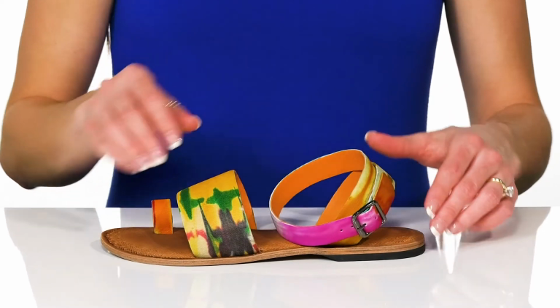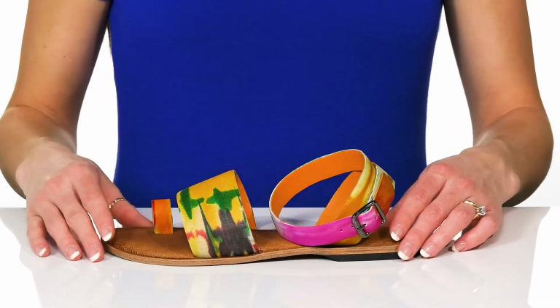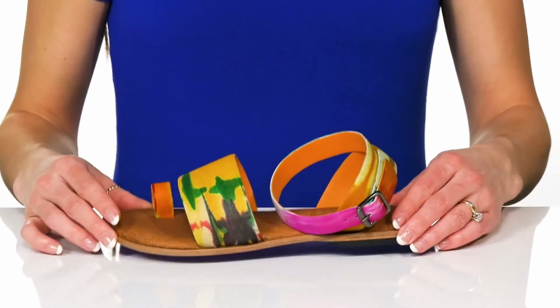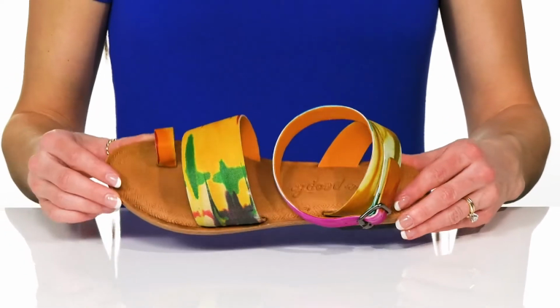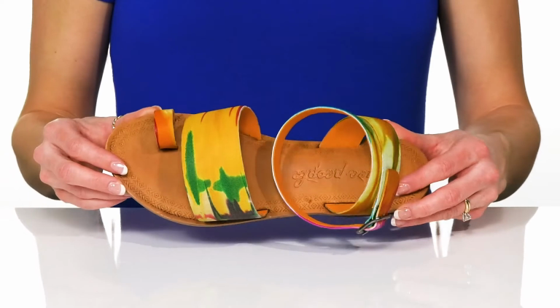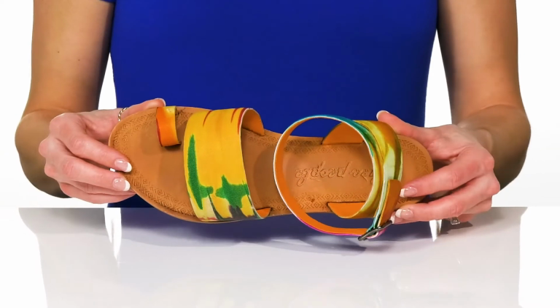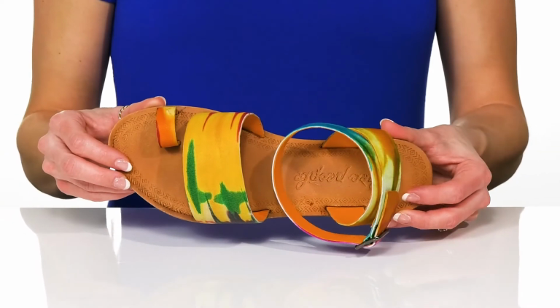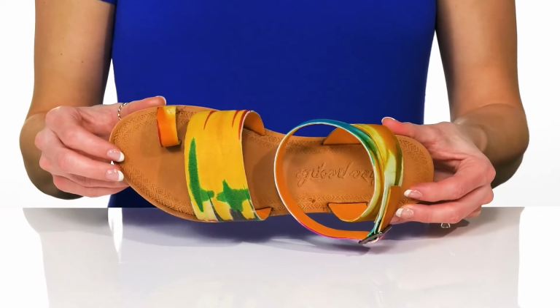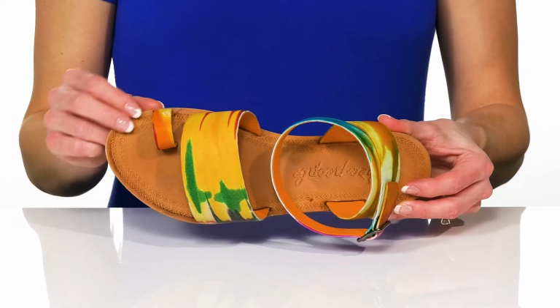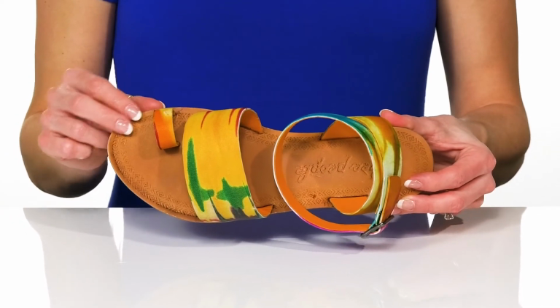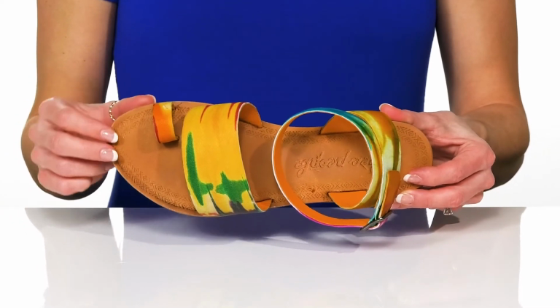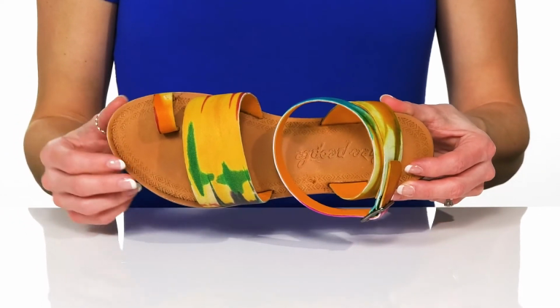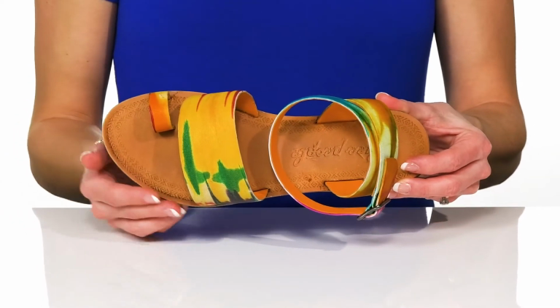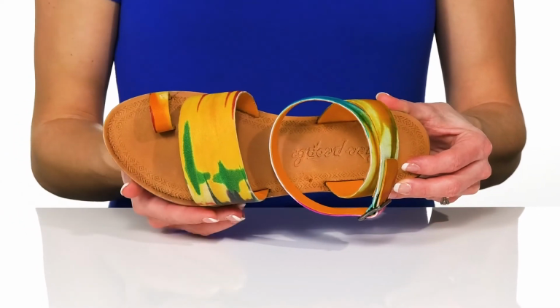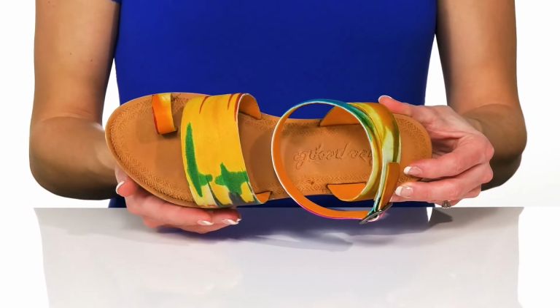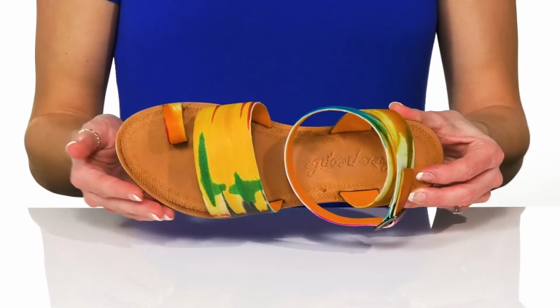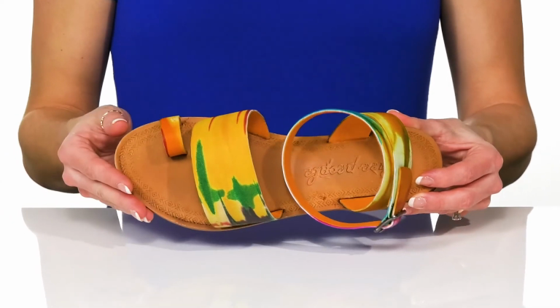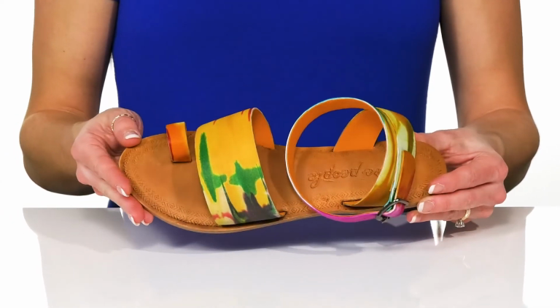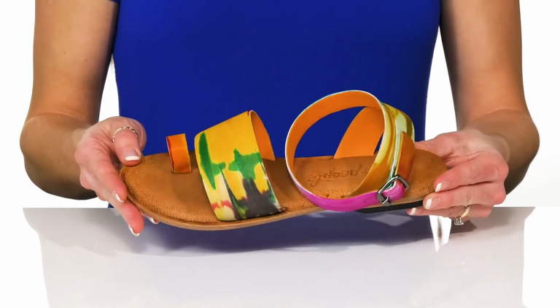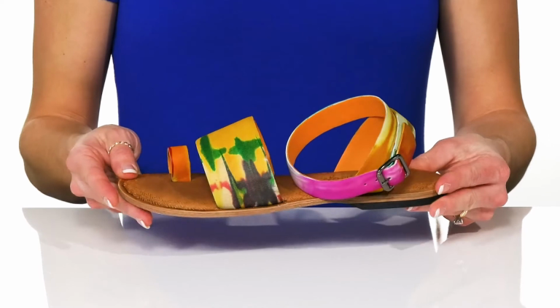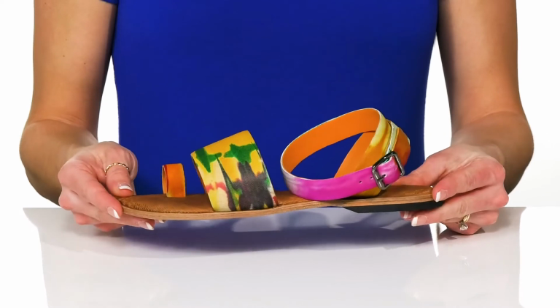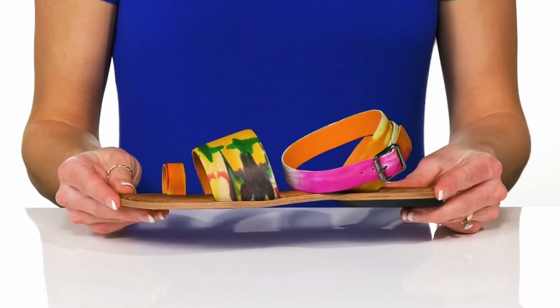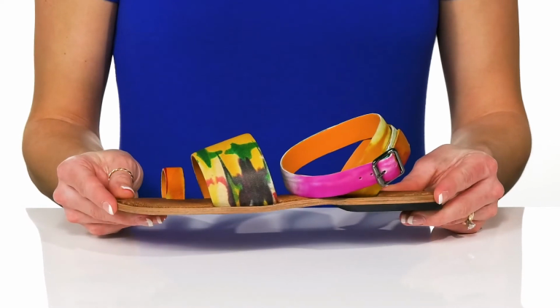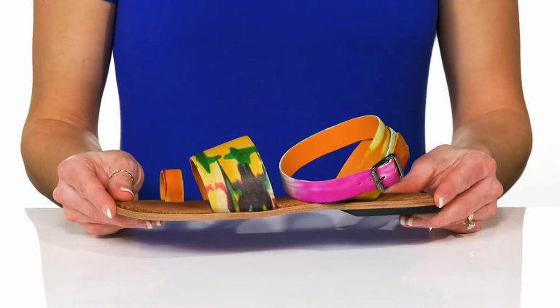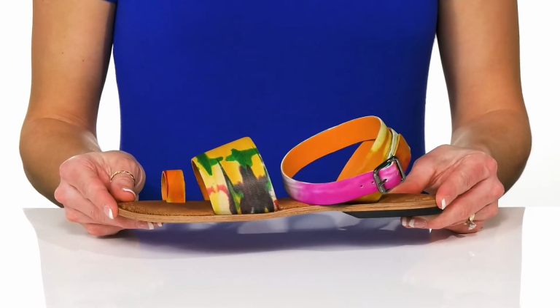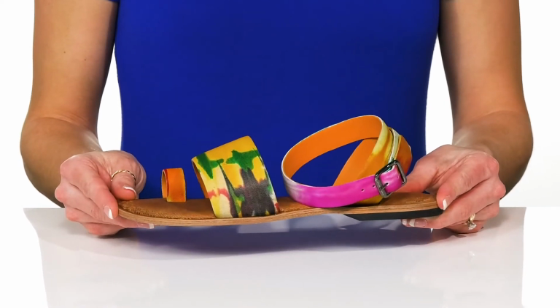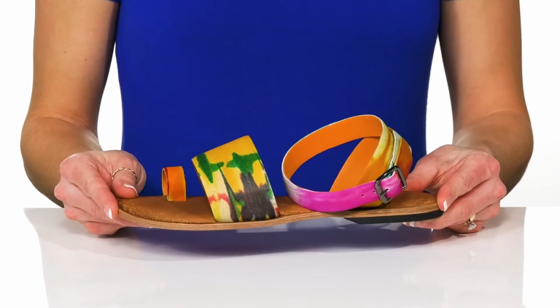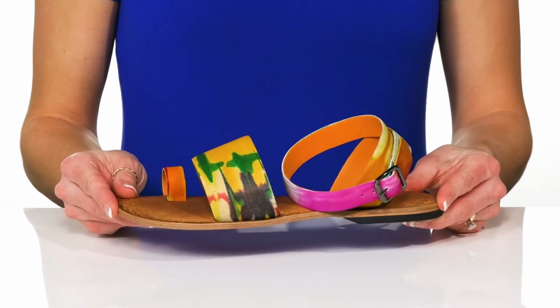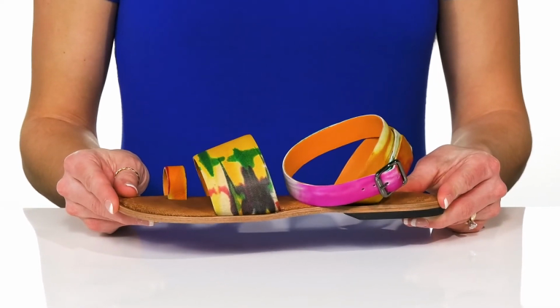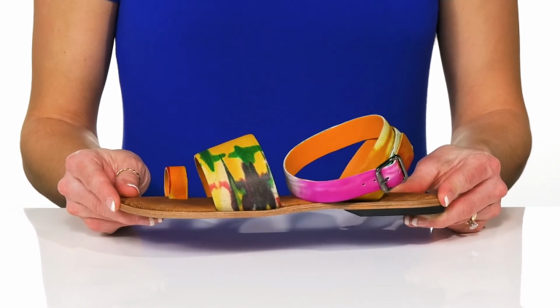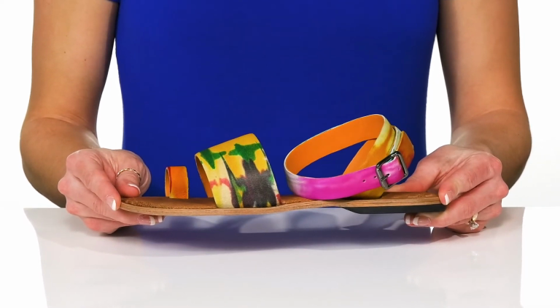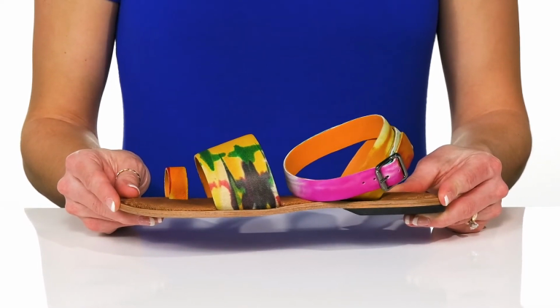The insole is leather as well and has a really fun print all the way around. These will be cute to add to a really festive event like a carnival or a birthday party.